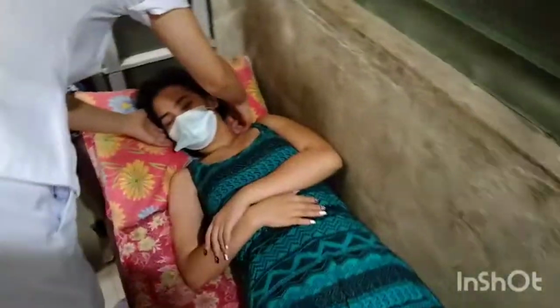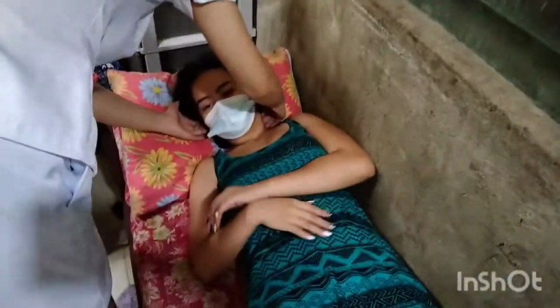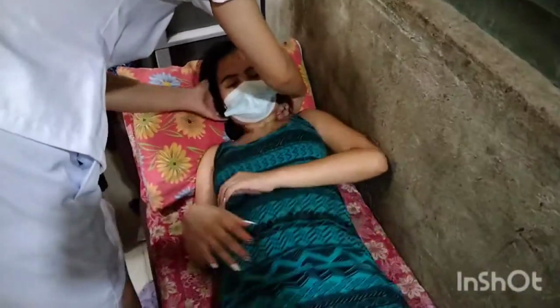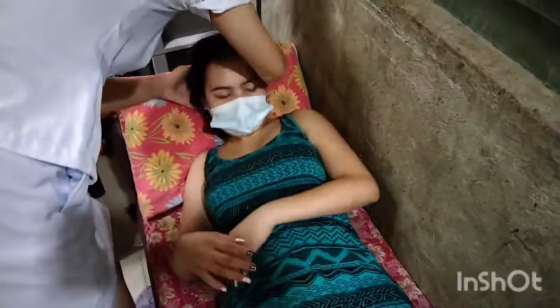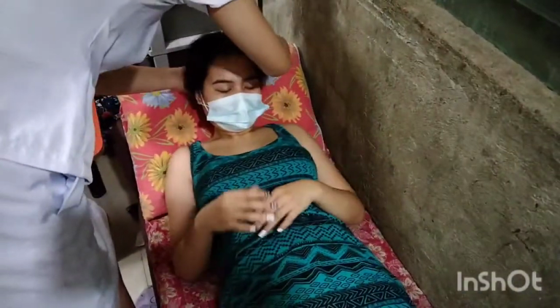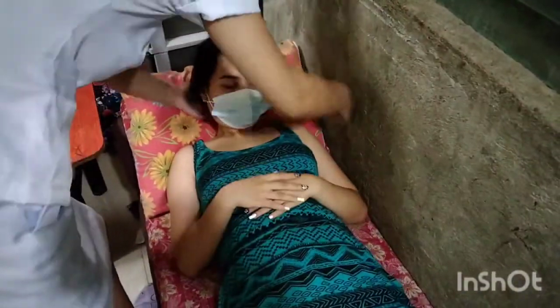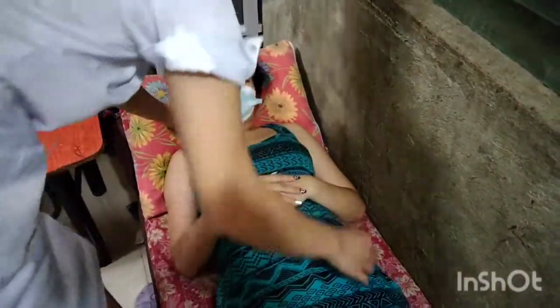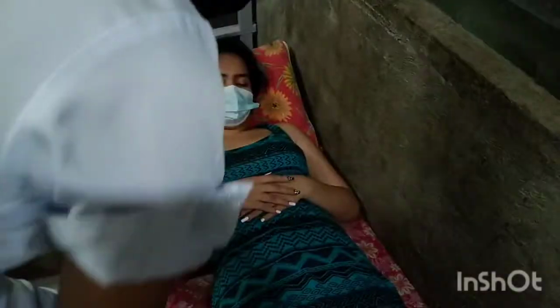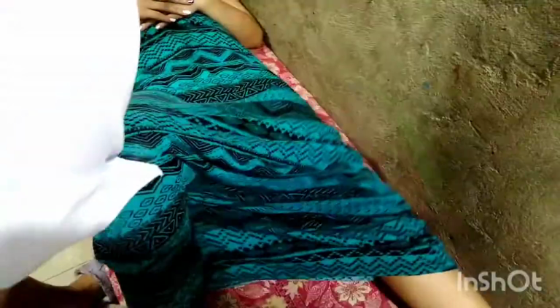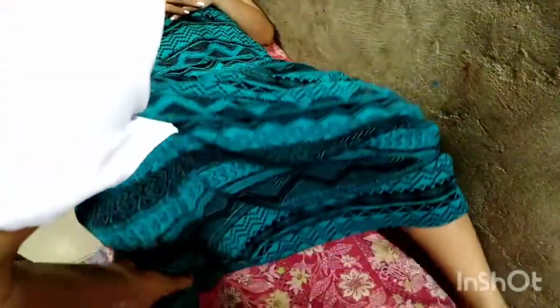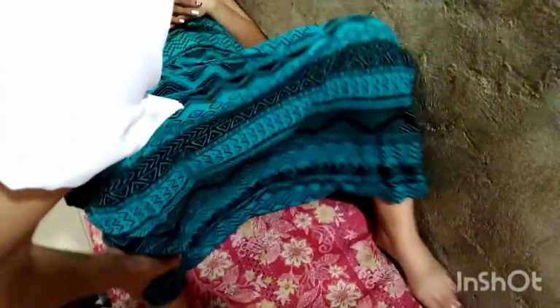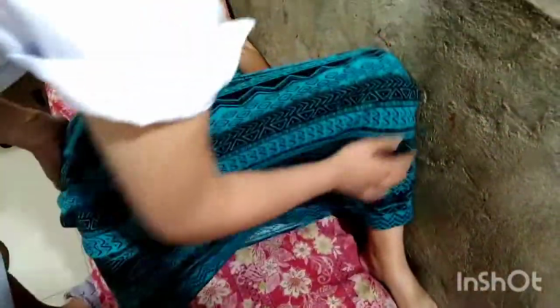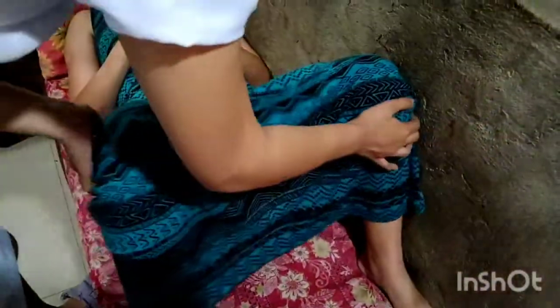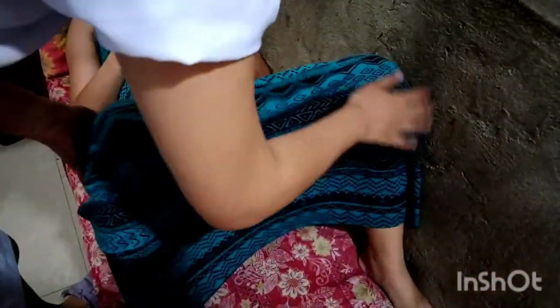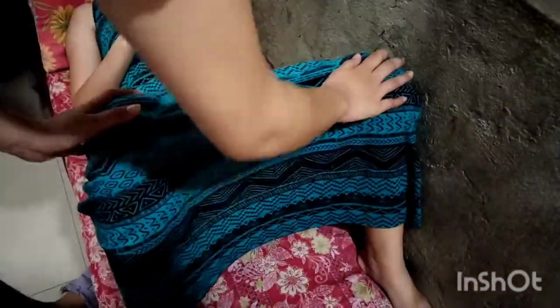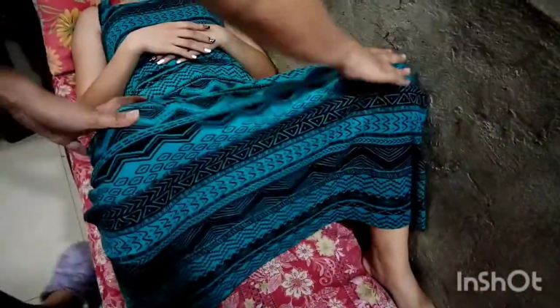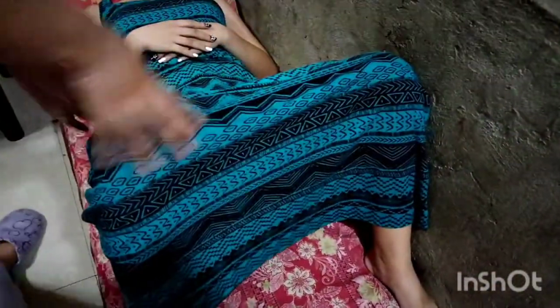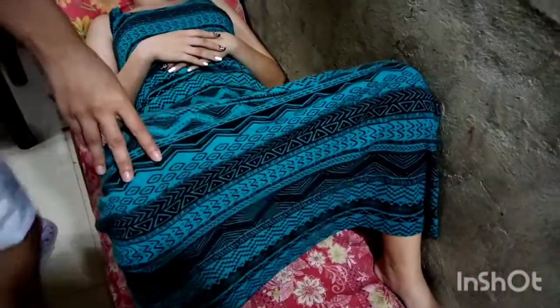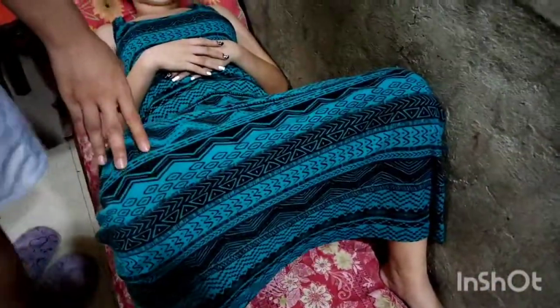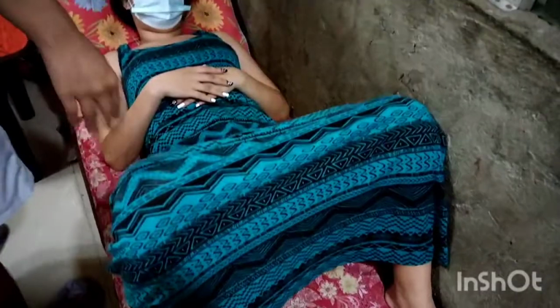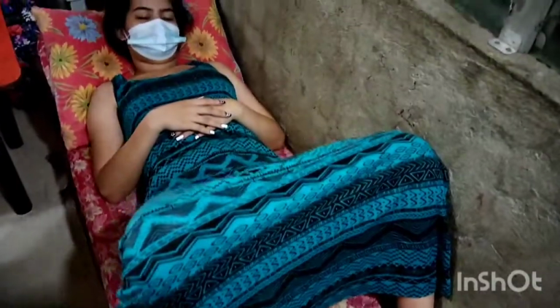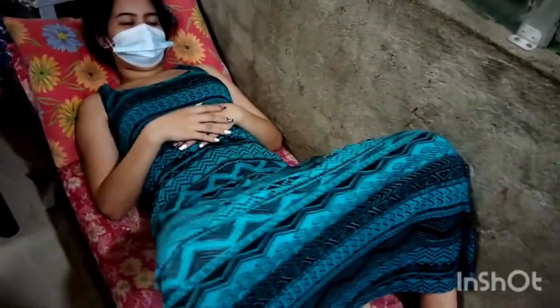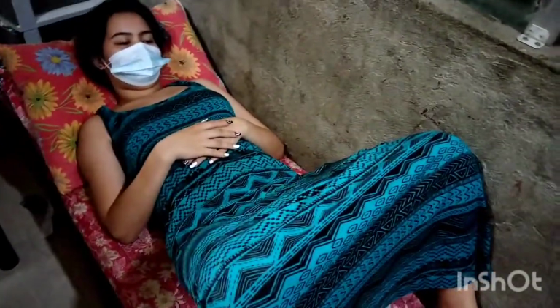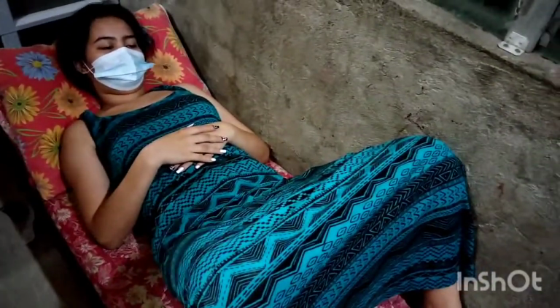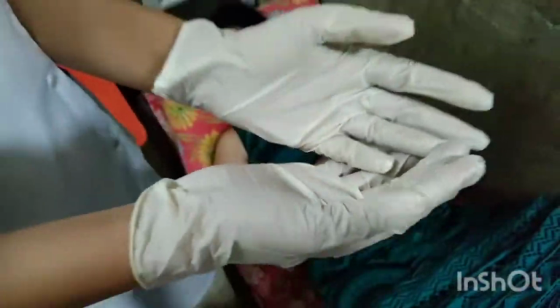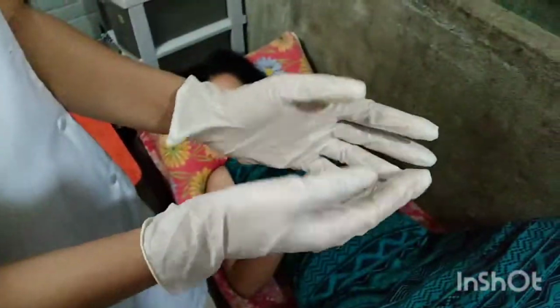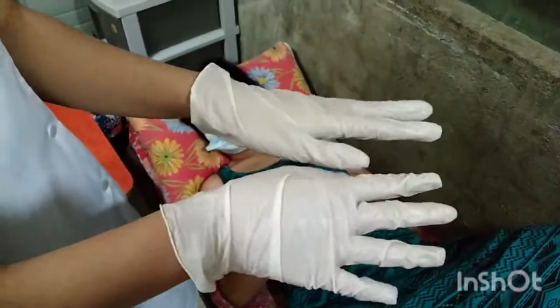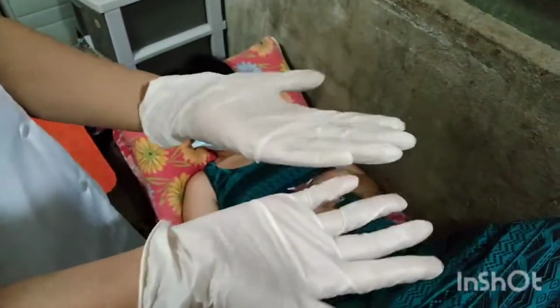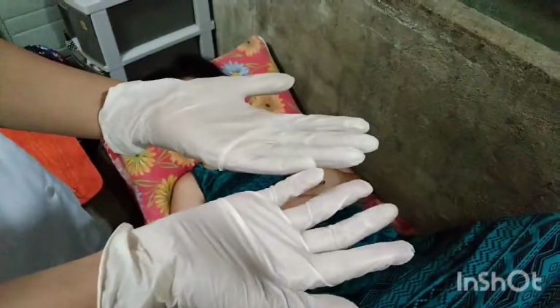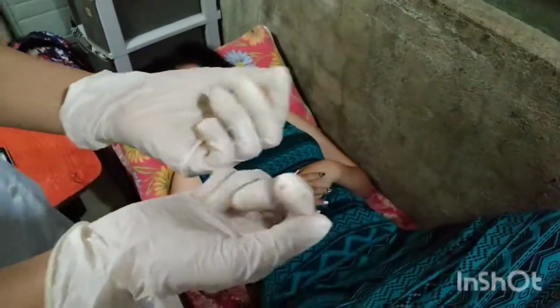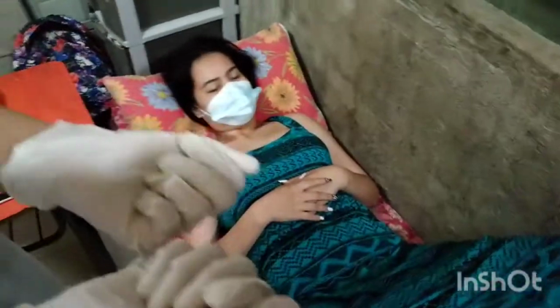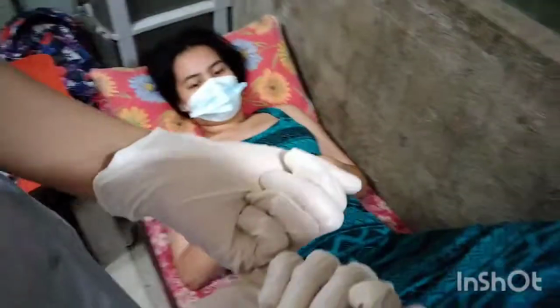Next, have the patient assume a supine position with knees slightly flexed, or the dorsal recumbent position. This position relaxes the abdominal muscles.